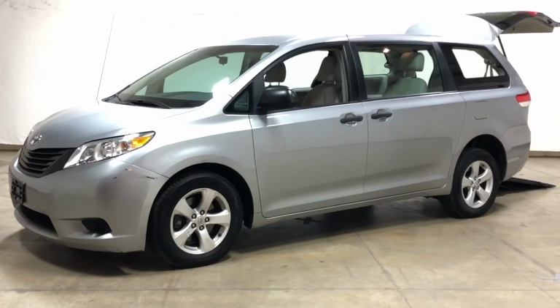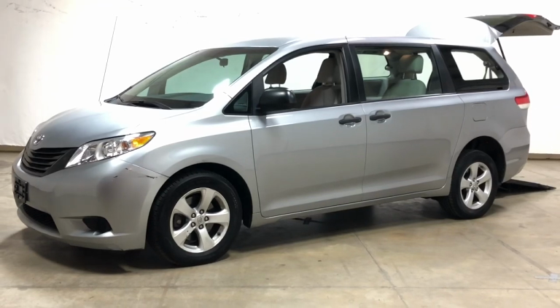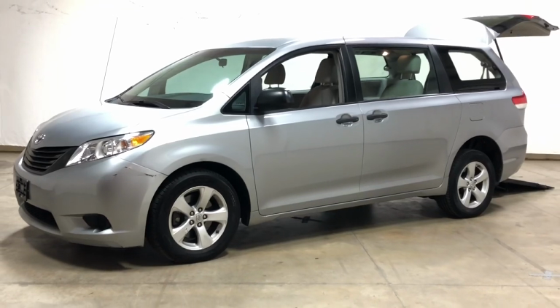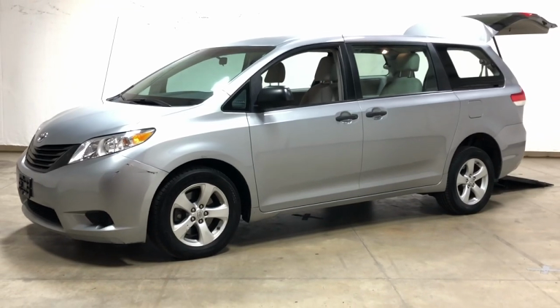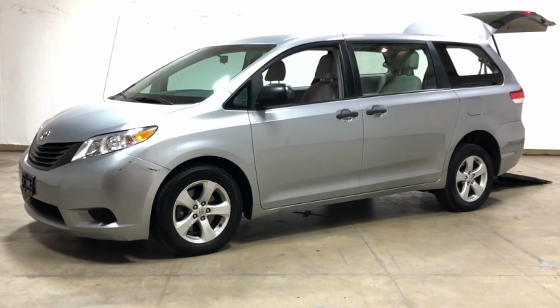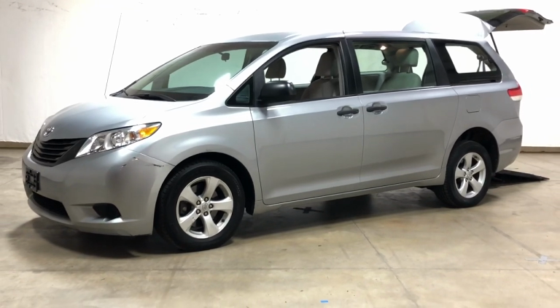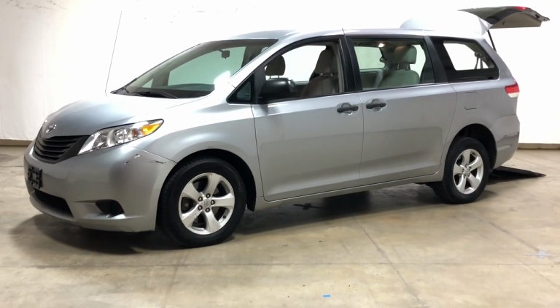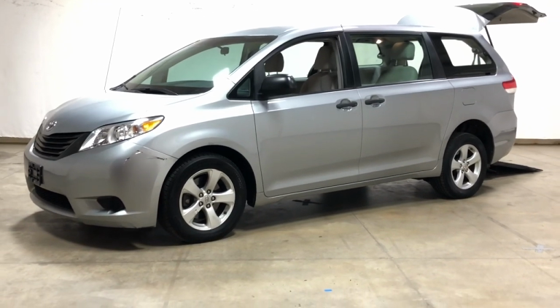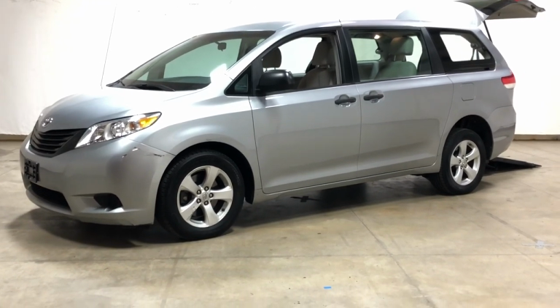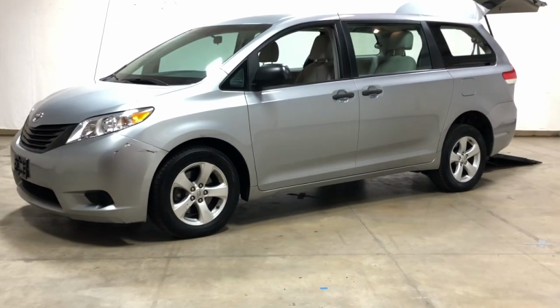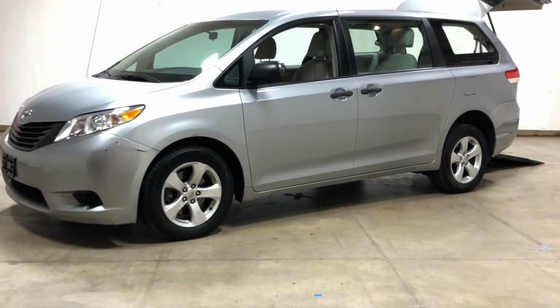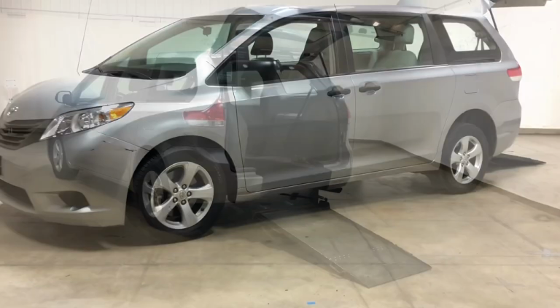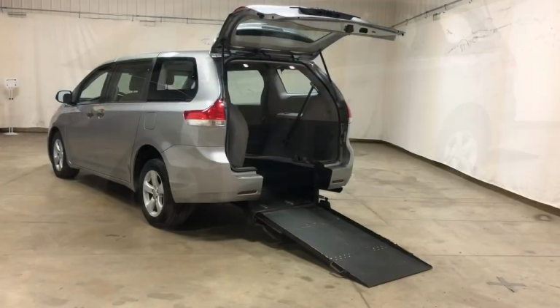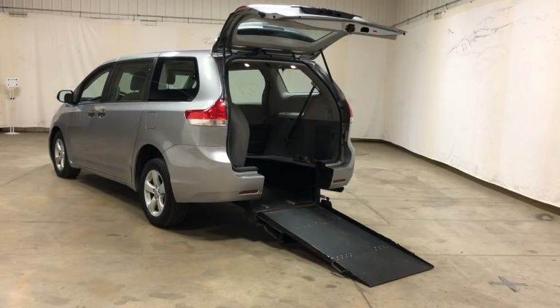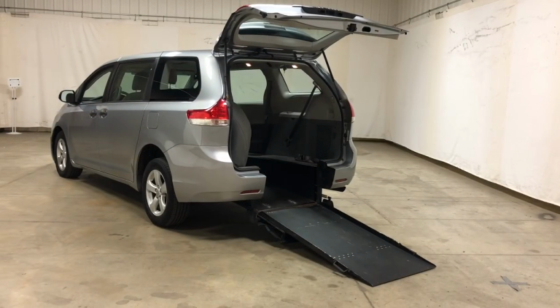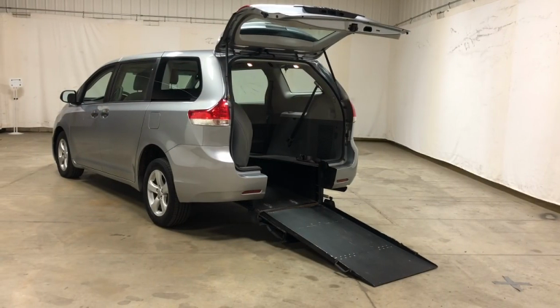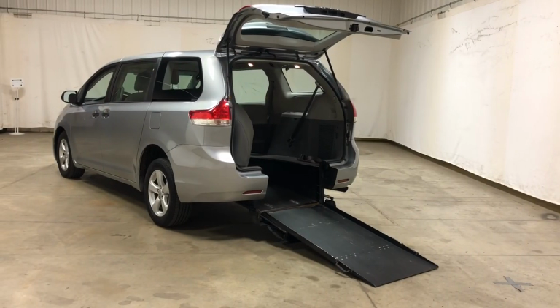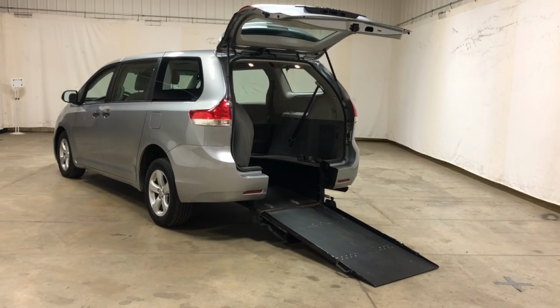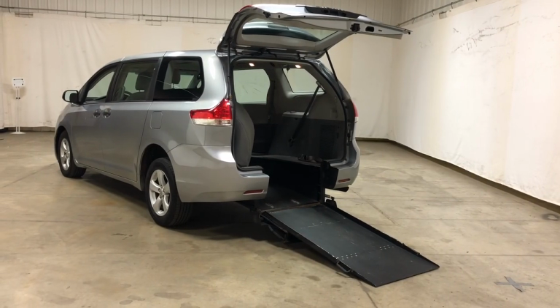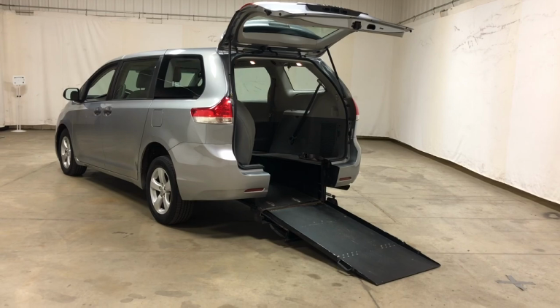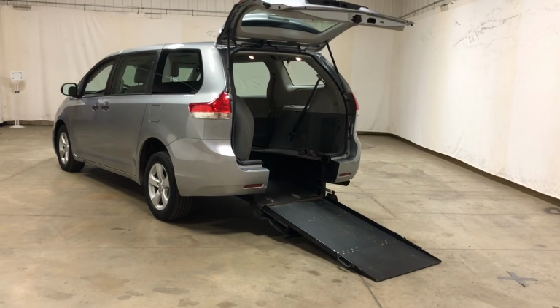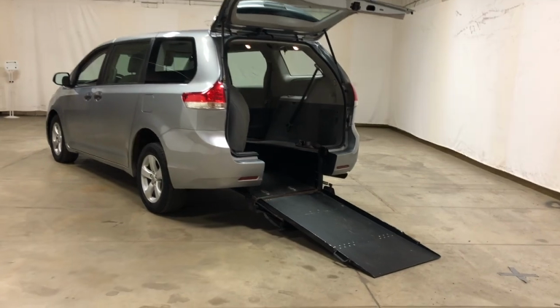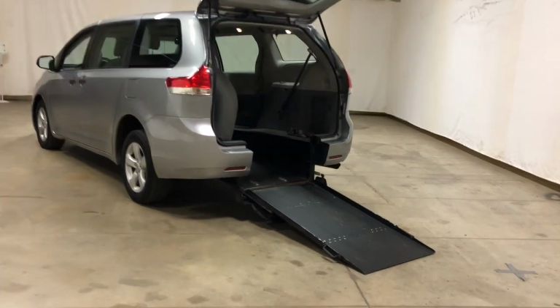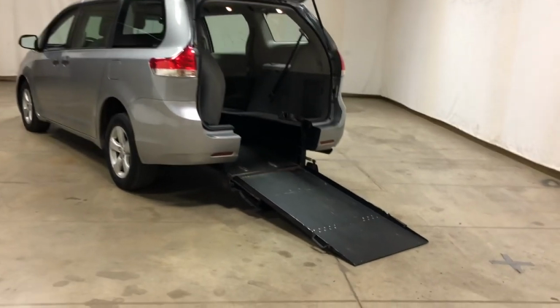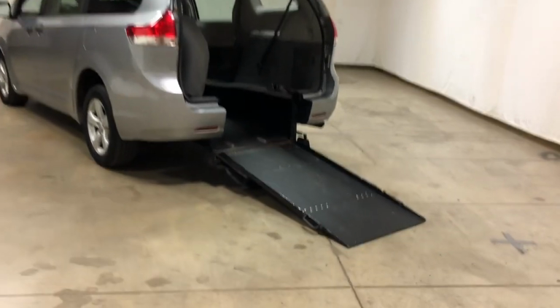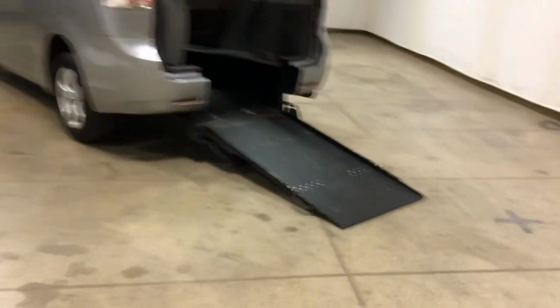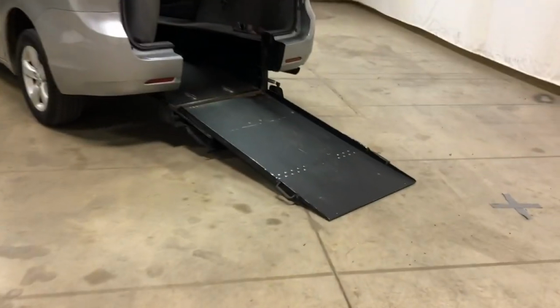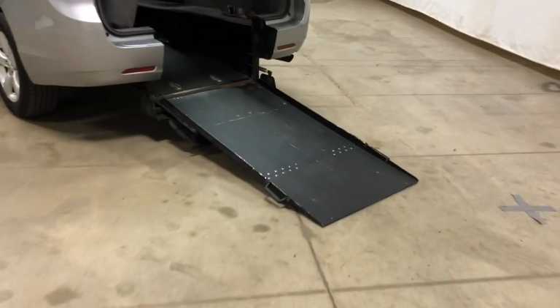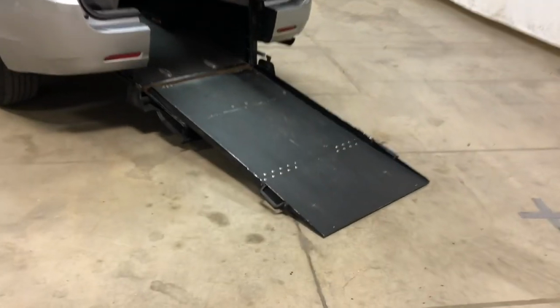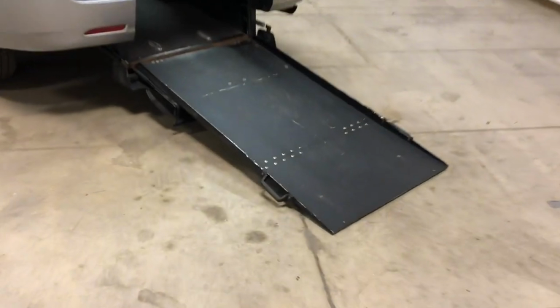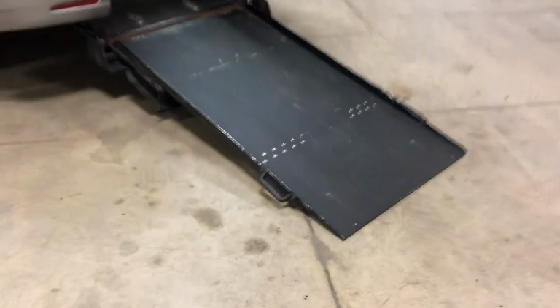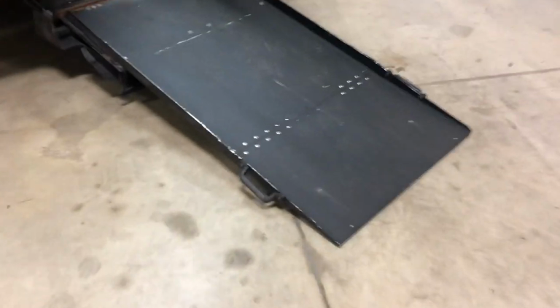Hello, this is Paul Reiber with Freedom Motors USA in Battle Creek, Michigan, and today we're looking at a fresh trade-in: a 2011 Toyota Sienna LE with only 57,000 miles.